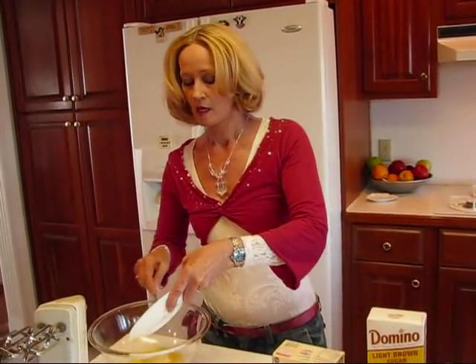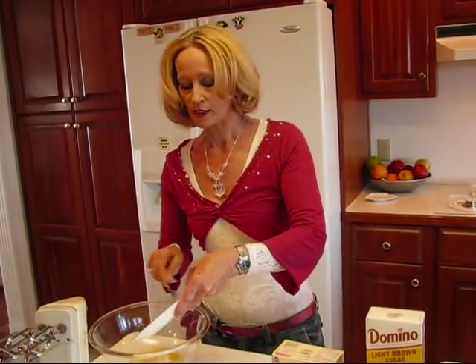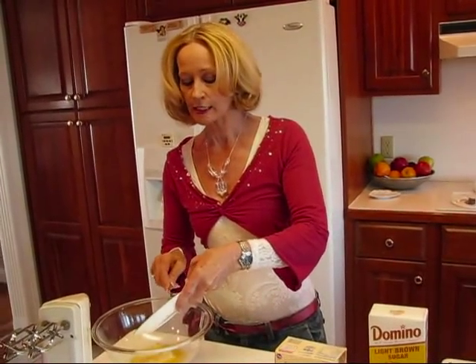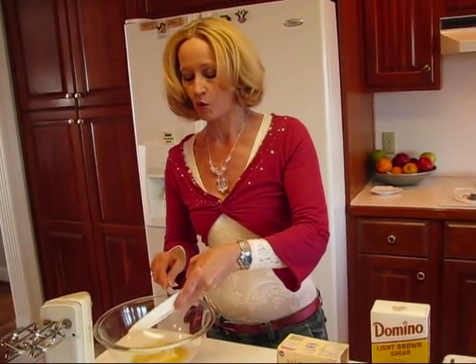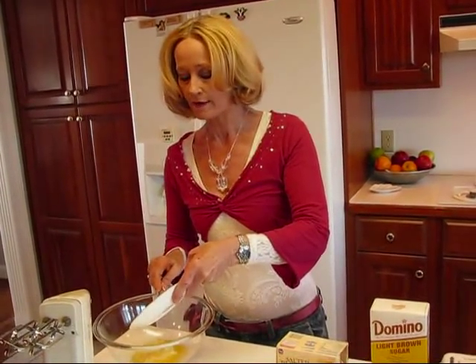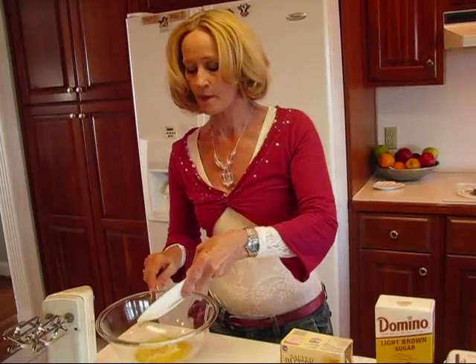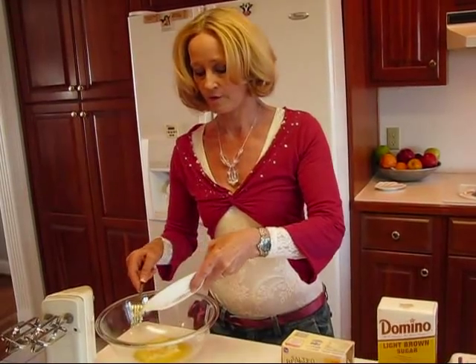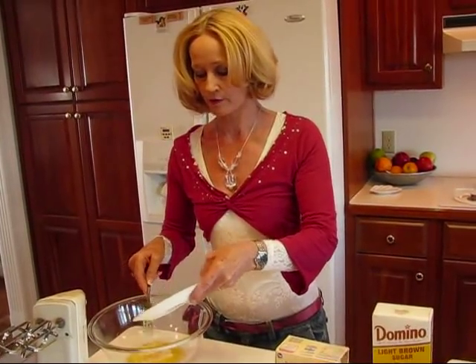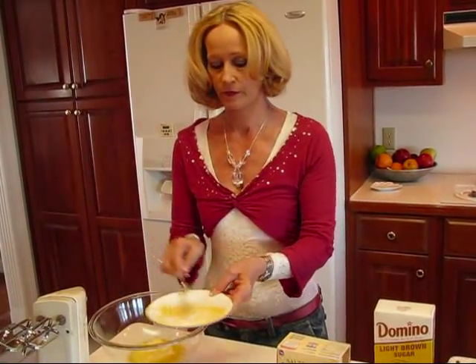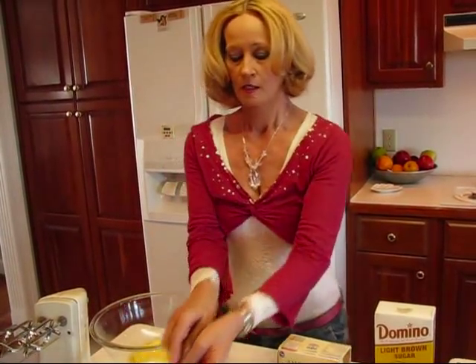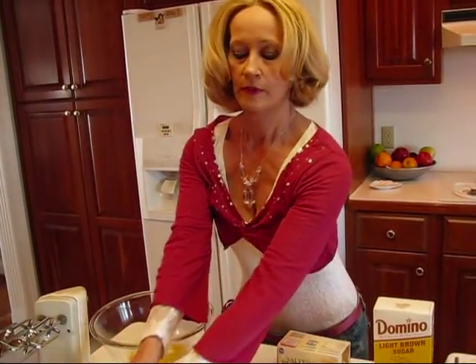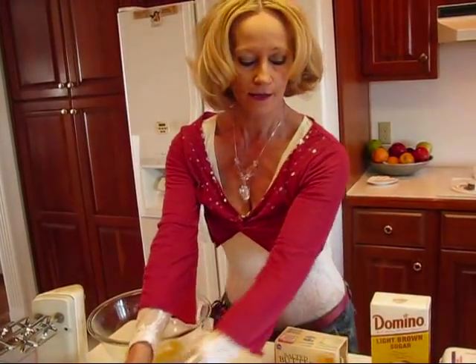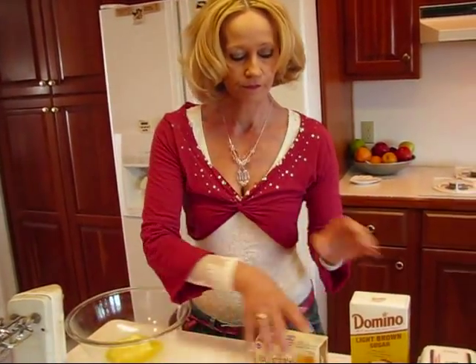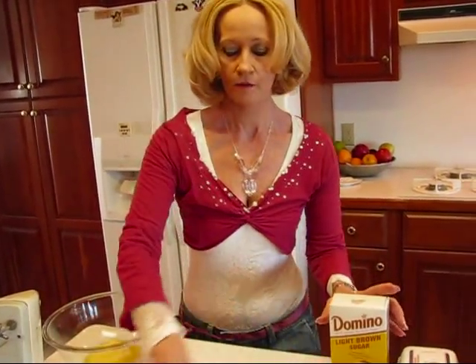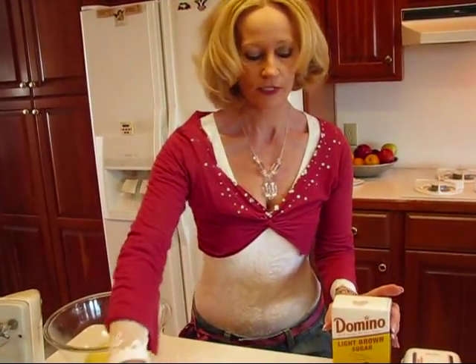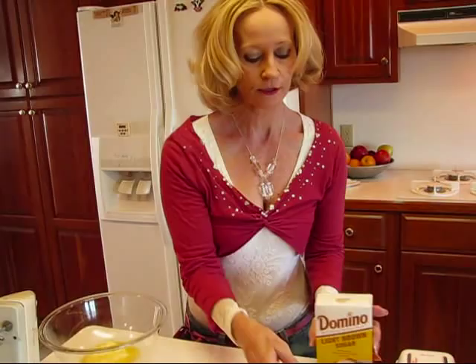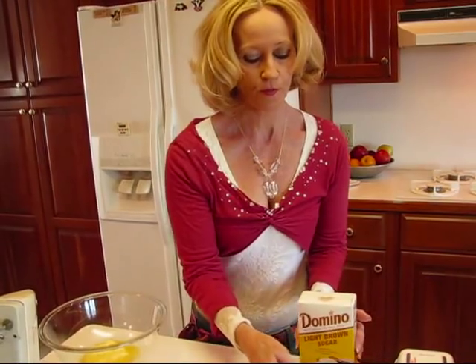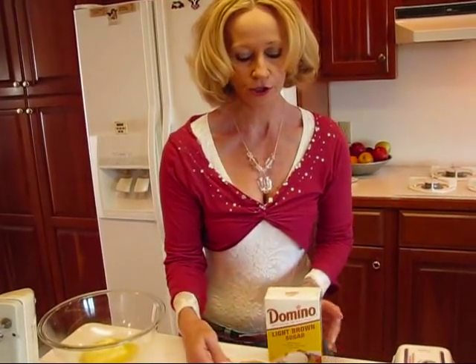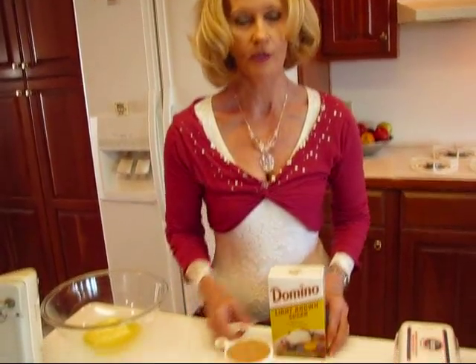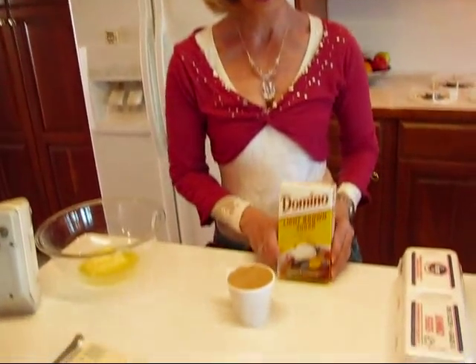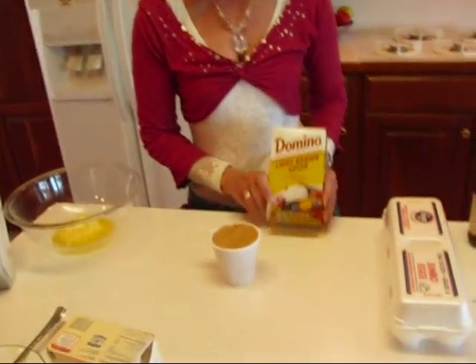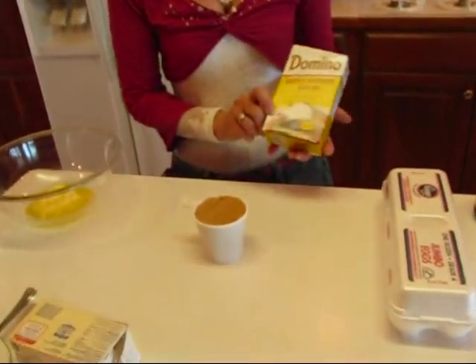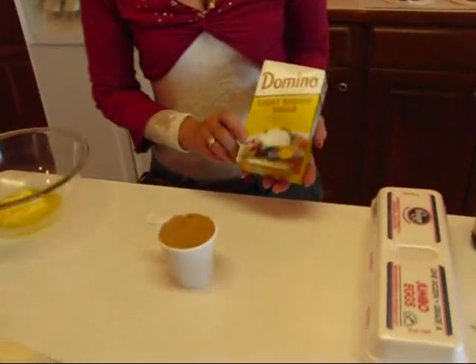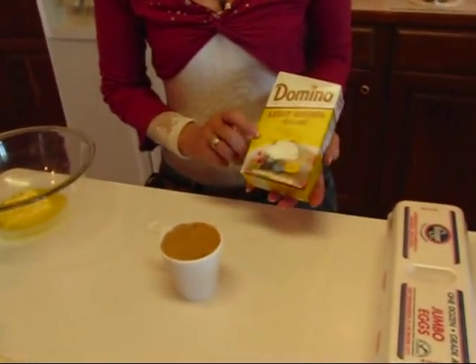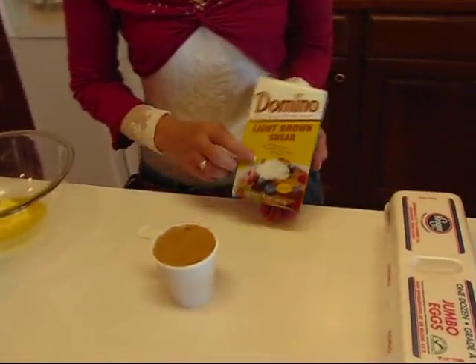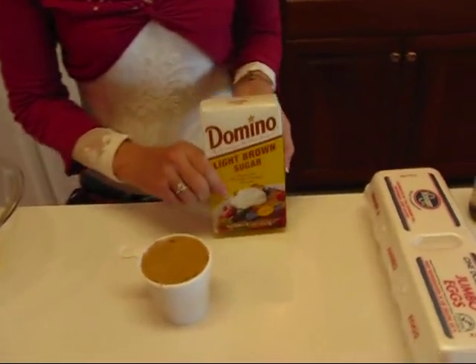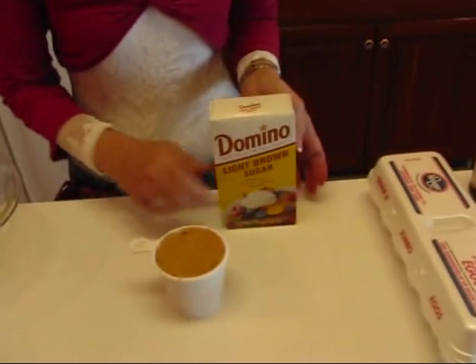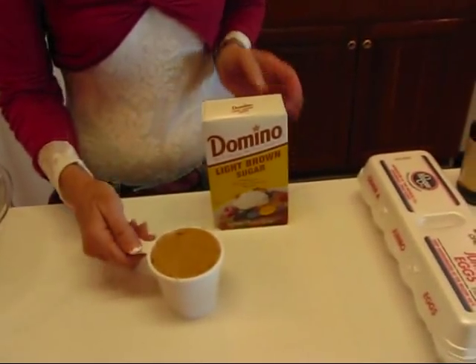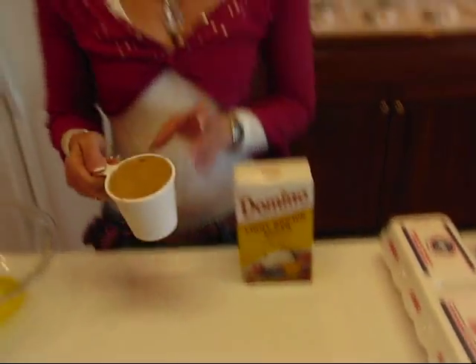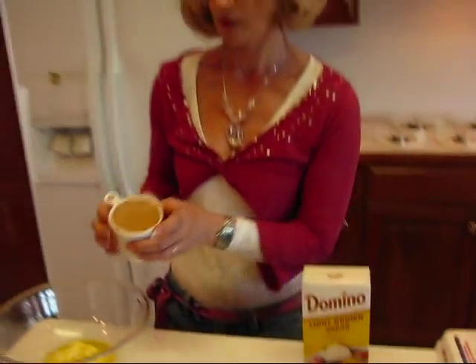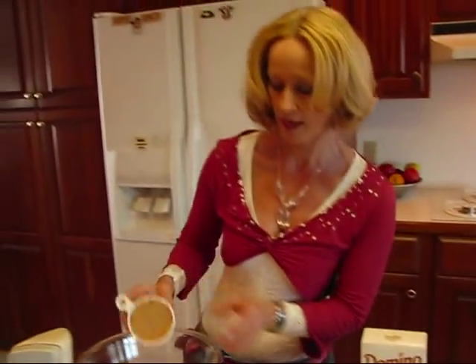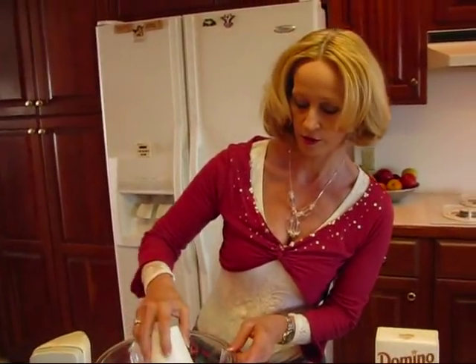That's one stick or one half cup of butter. So we got that and we move down the line to our brown sugar — light brown sugar — and we need one cup of packed light brown sugar.